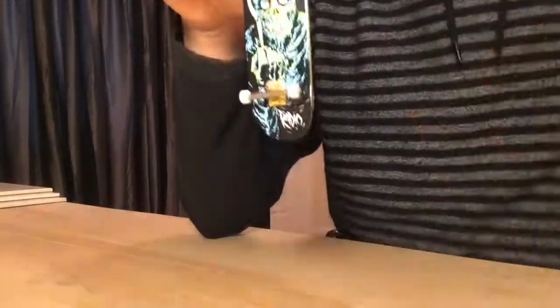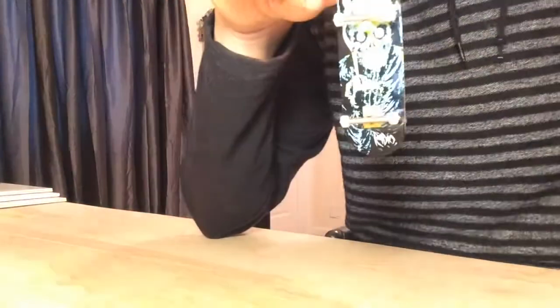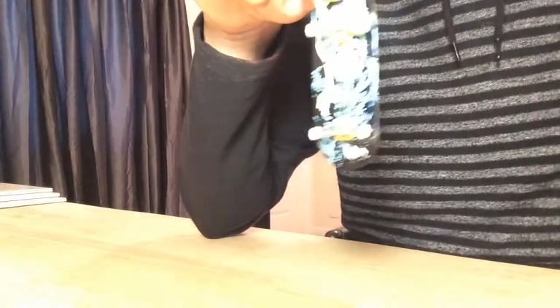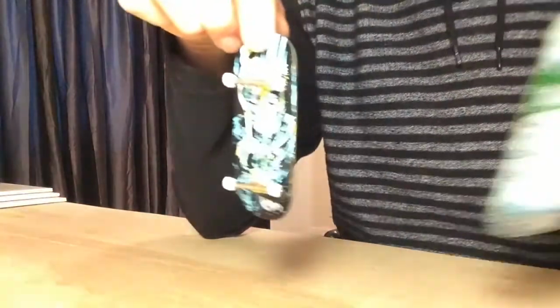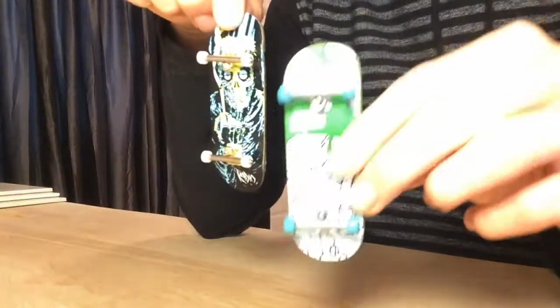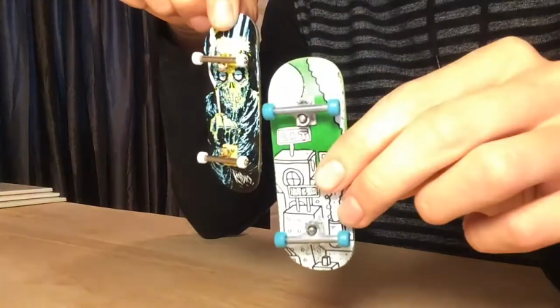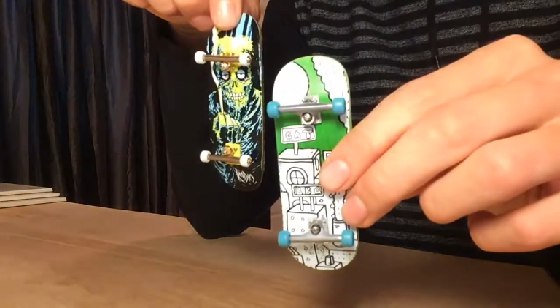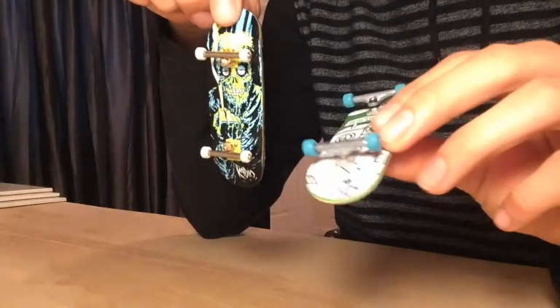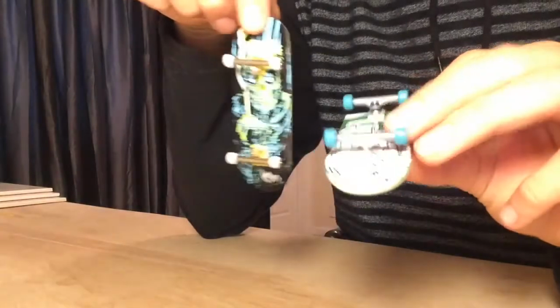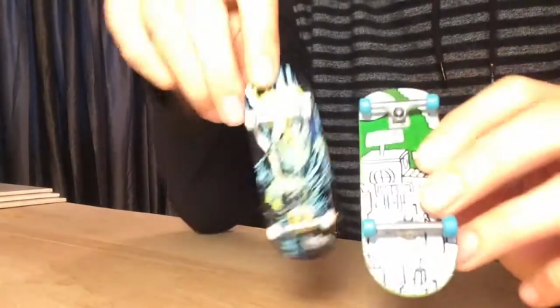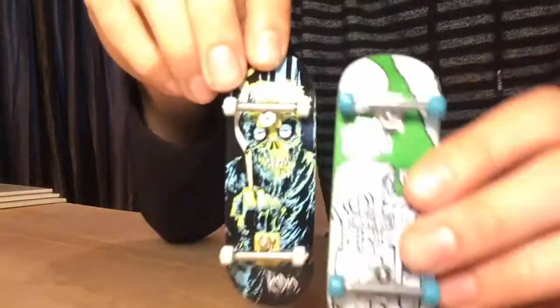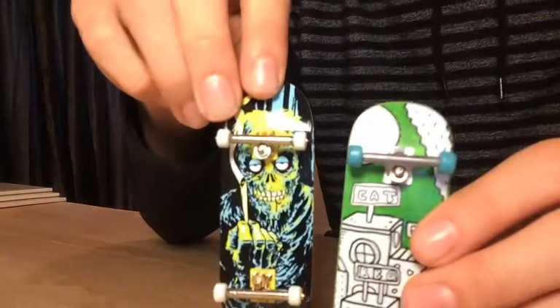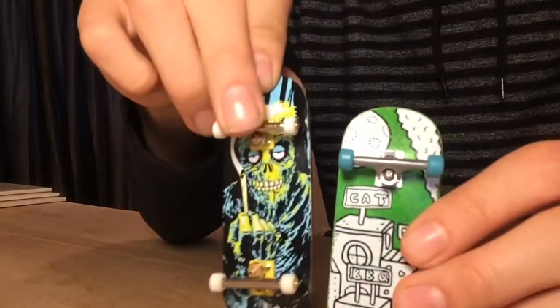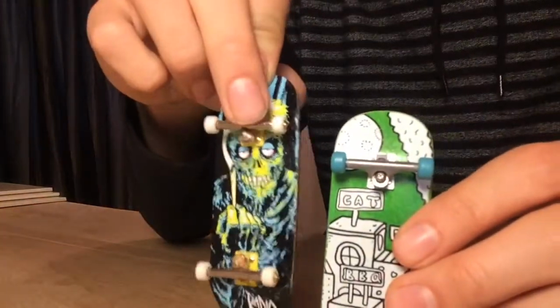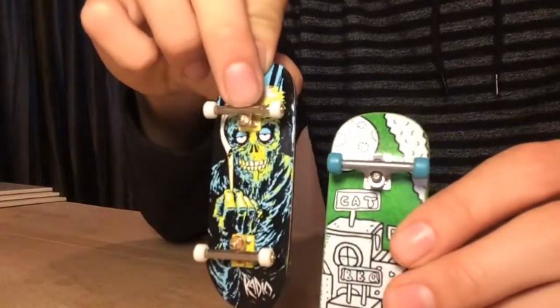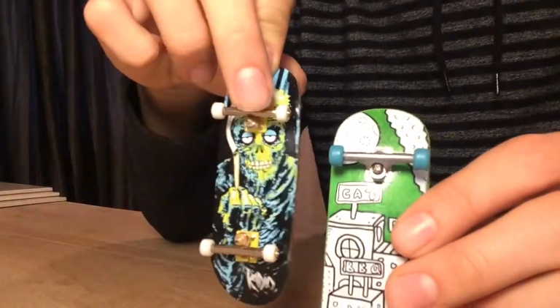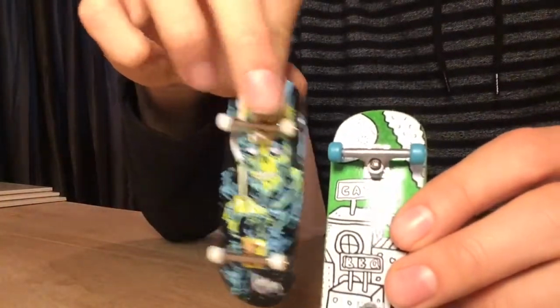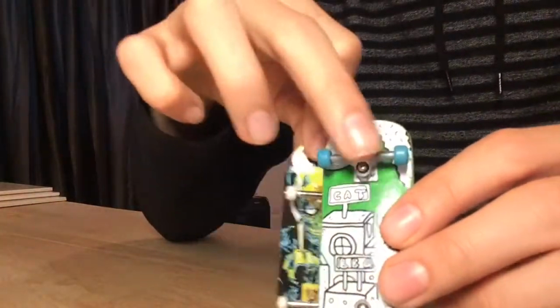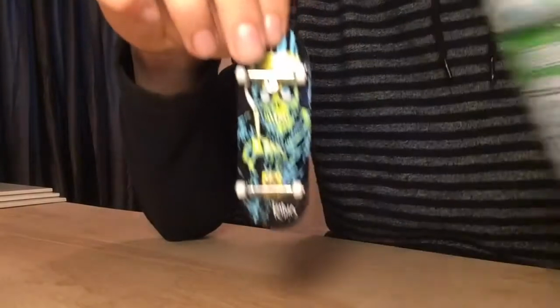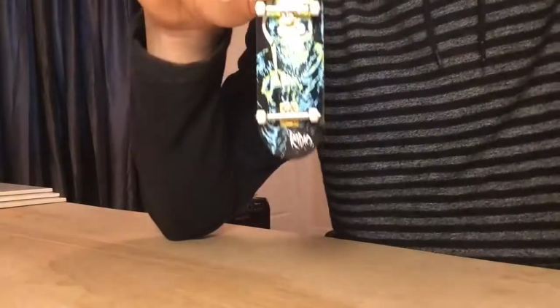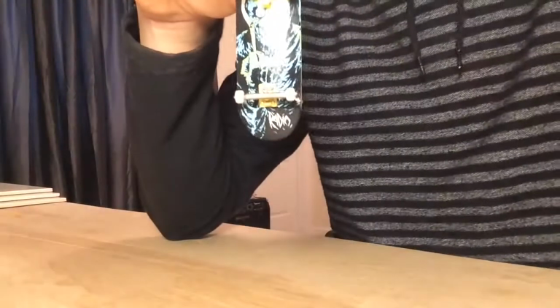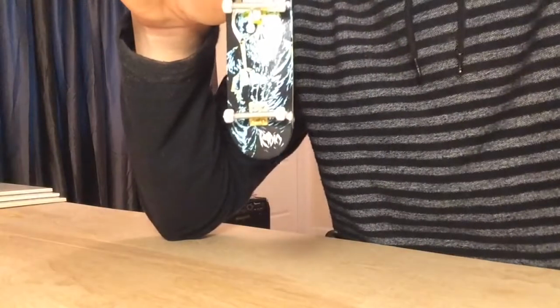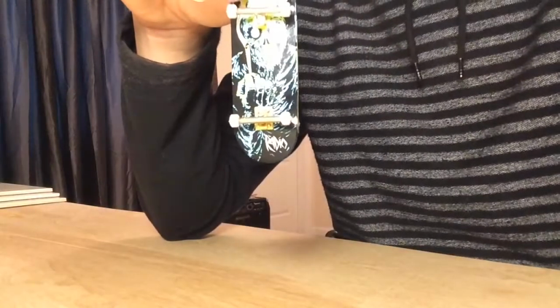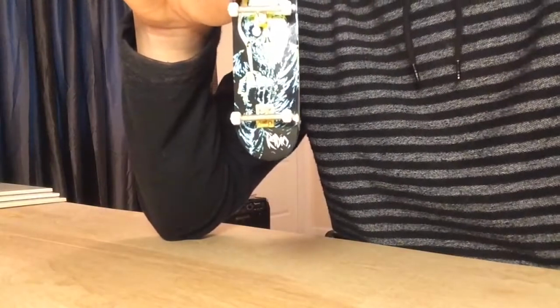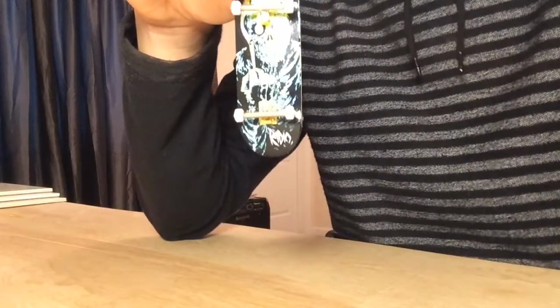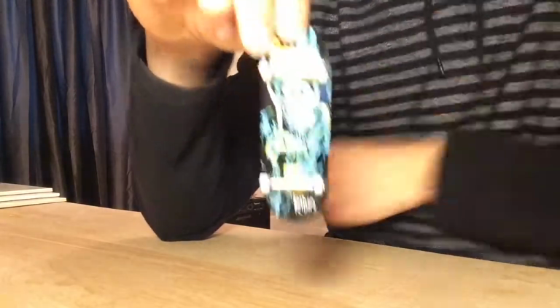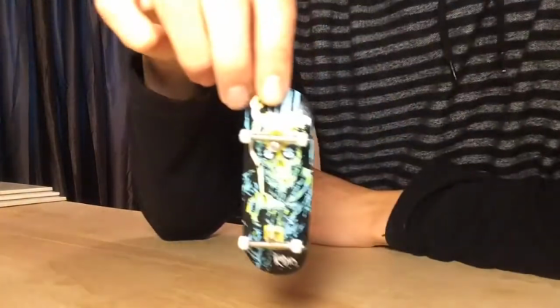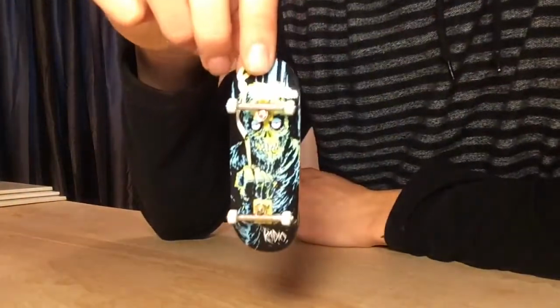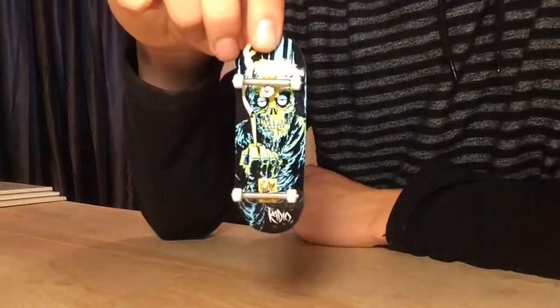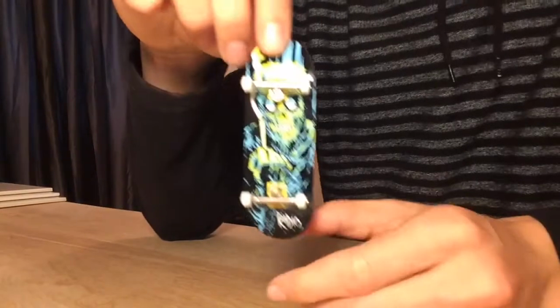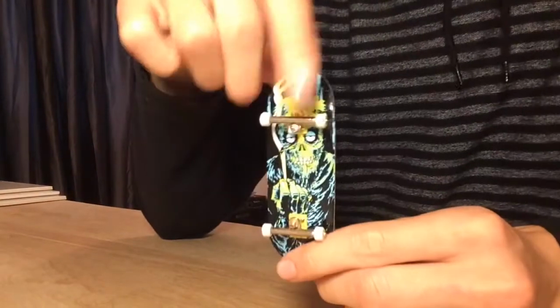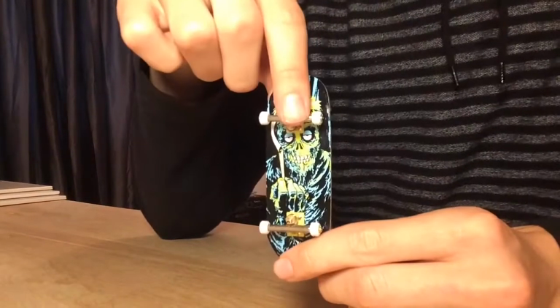I have a board that has Dynamic trucks on it. They are good, but if you can see this, the Black River trucks are way shinier and they grind much smoother. So I would much rather pay the extra $20 to get Black River trucks.